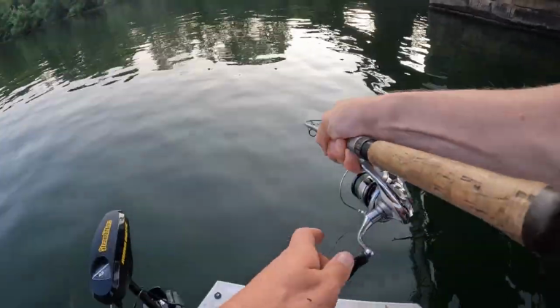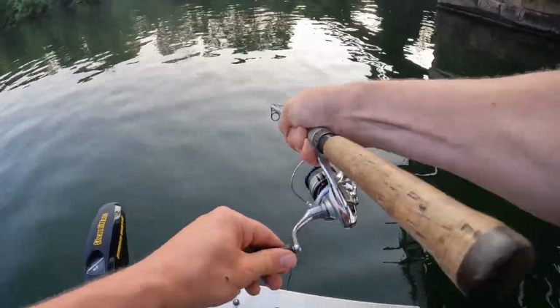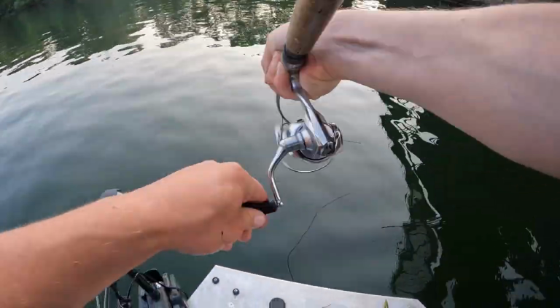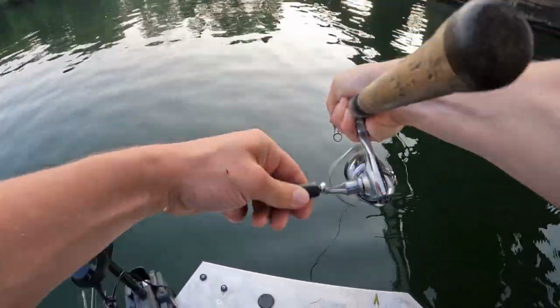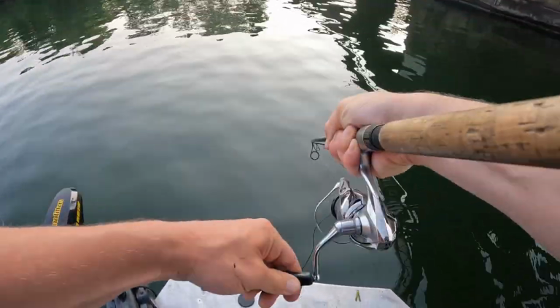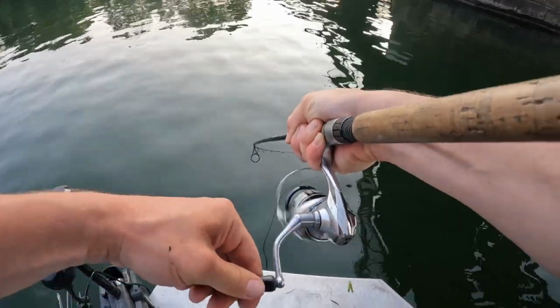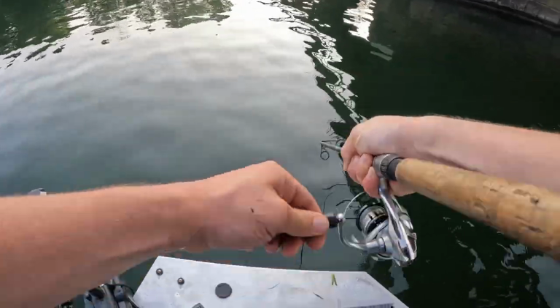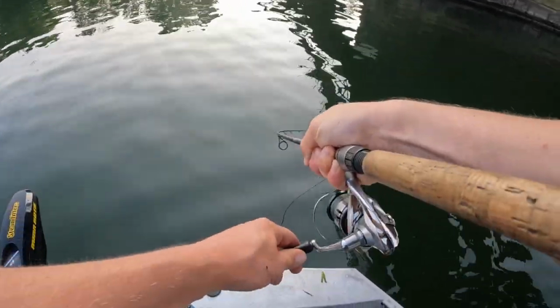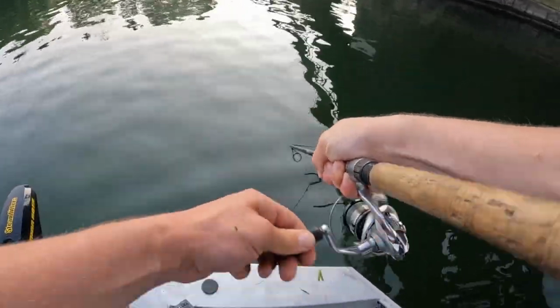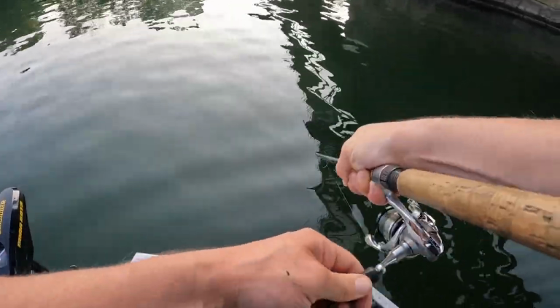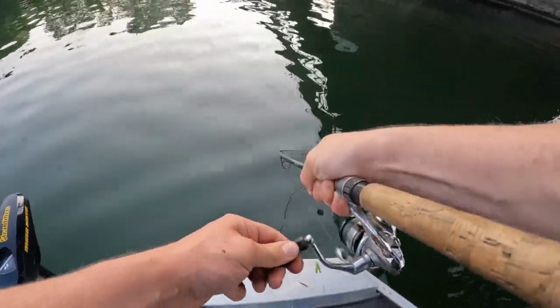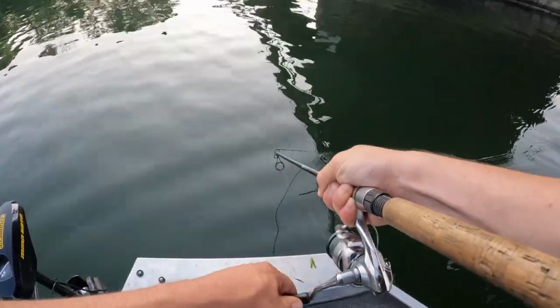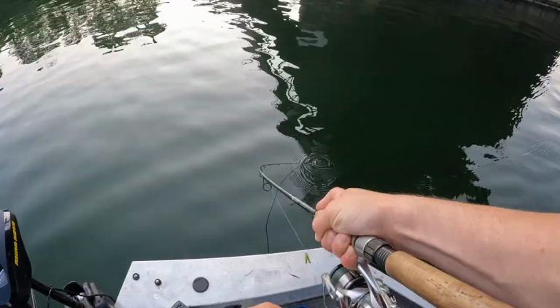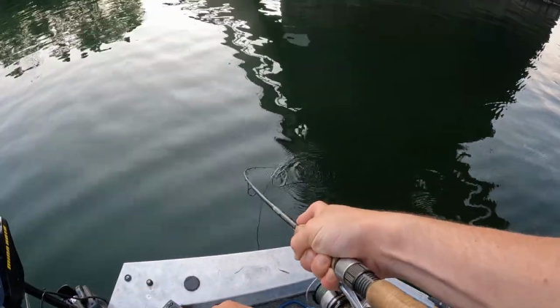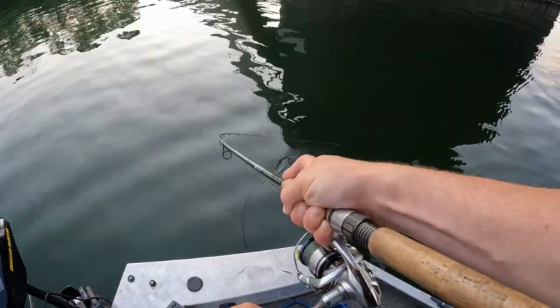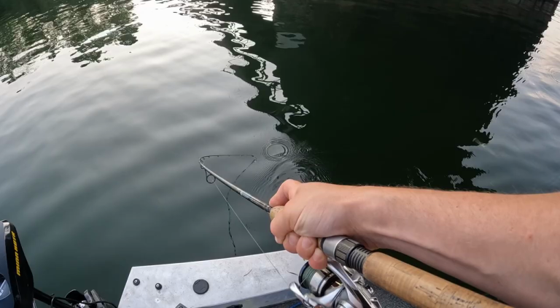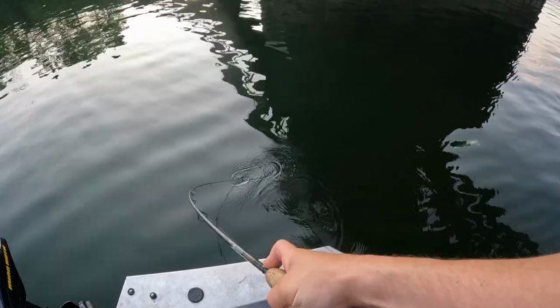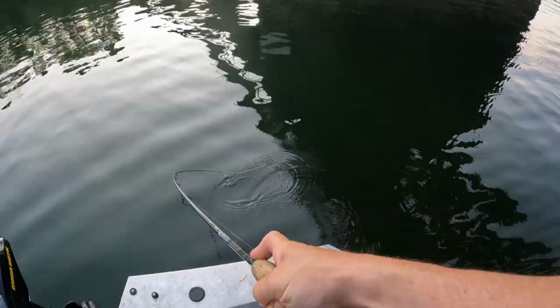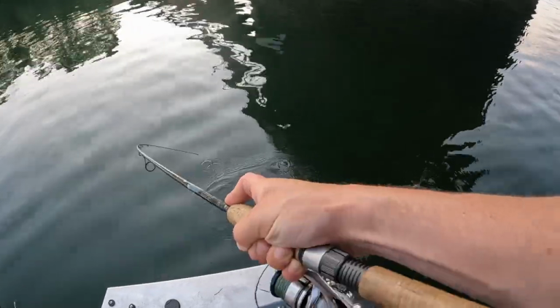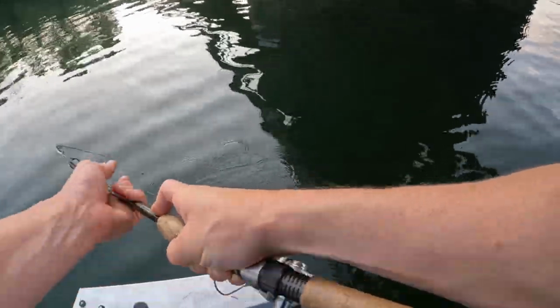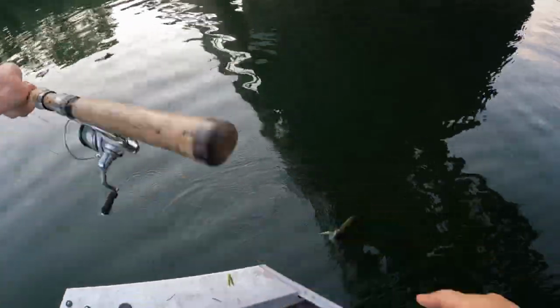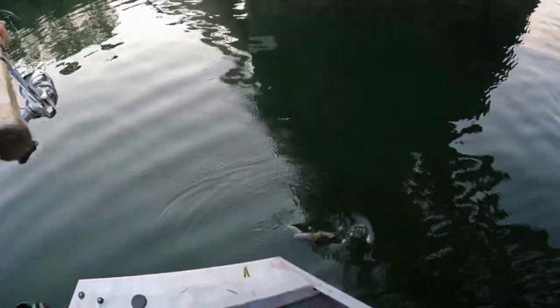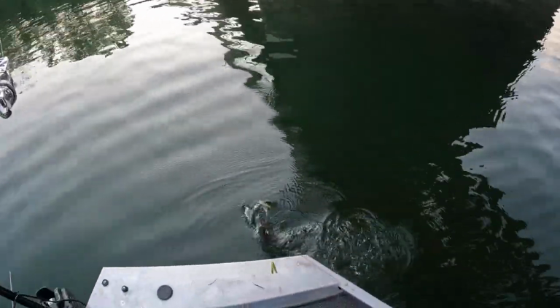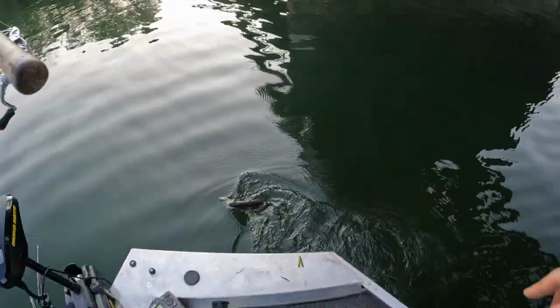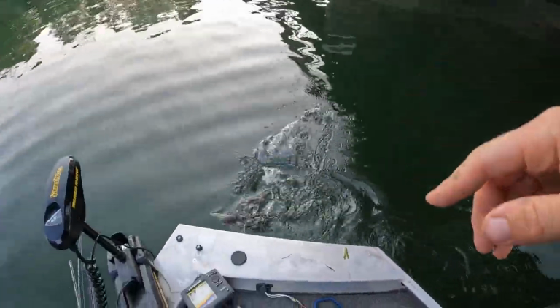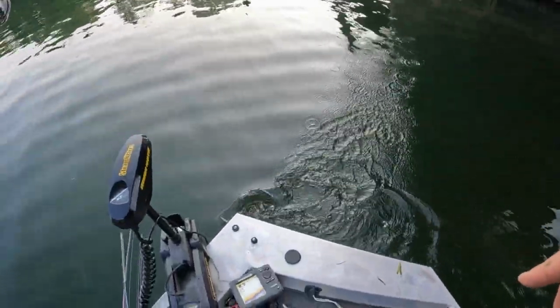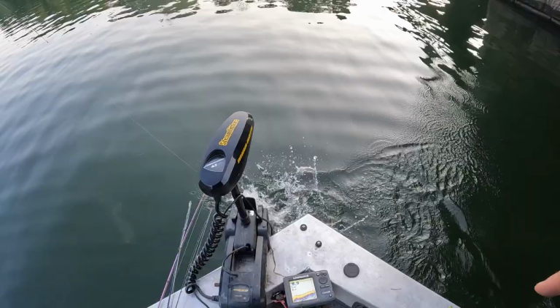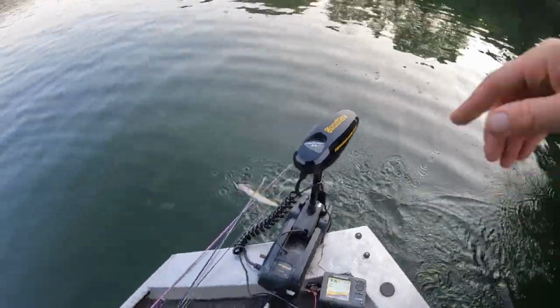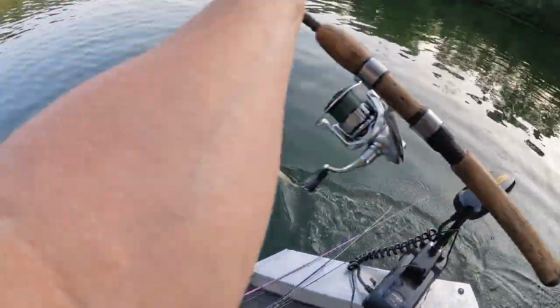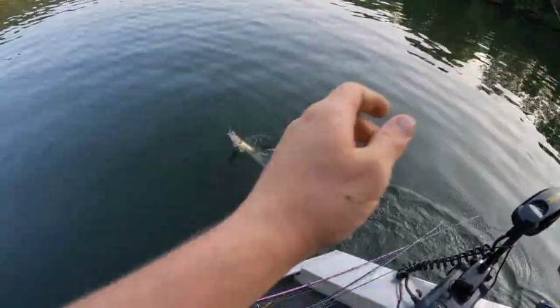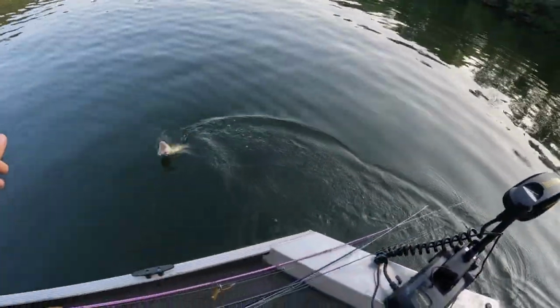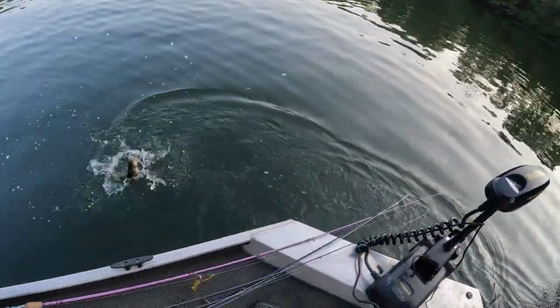There we go - what is this? He wasn't fighting like a bass. Look at that - jerkbait walleye! Look at that pretty thing.